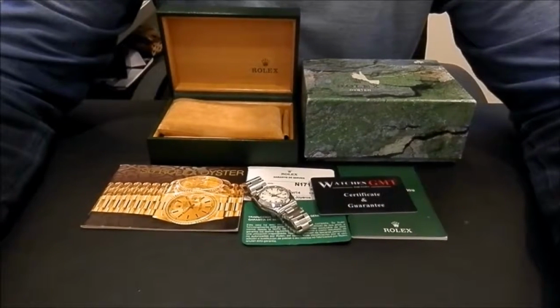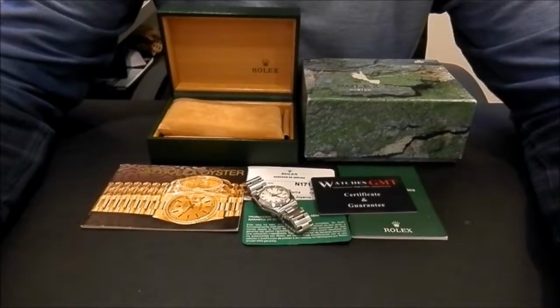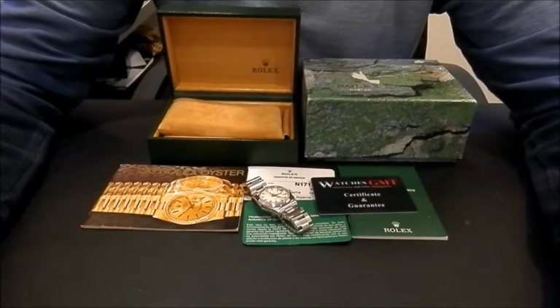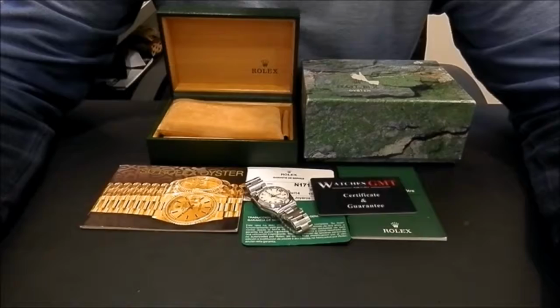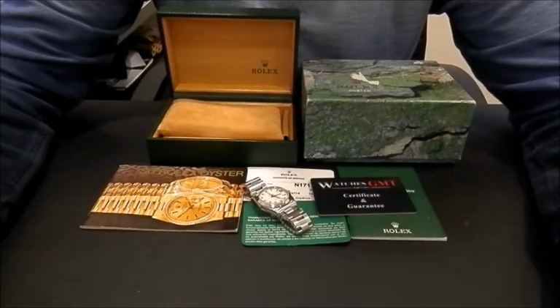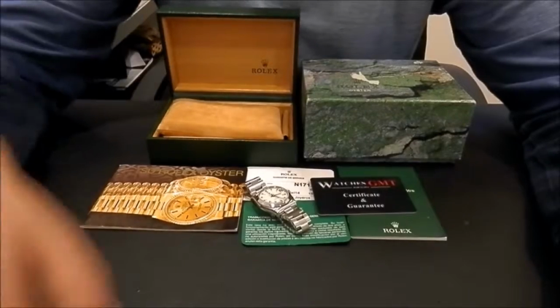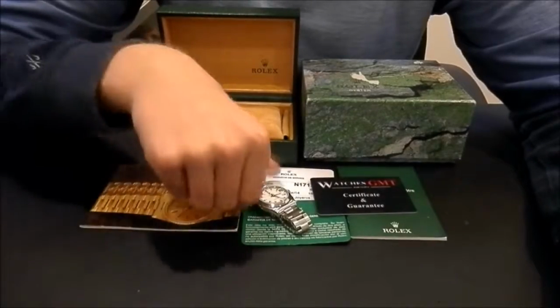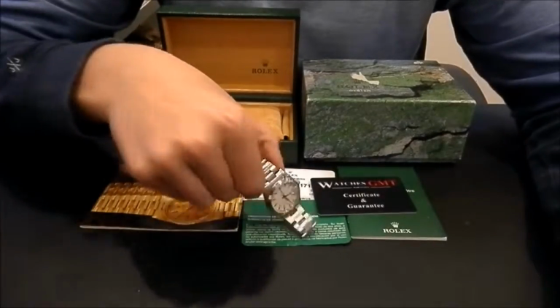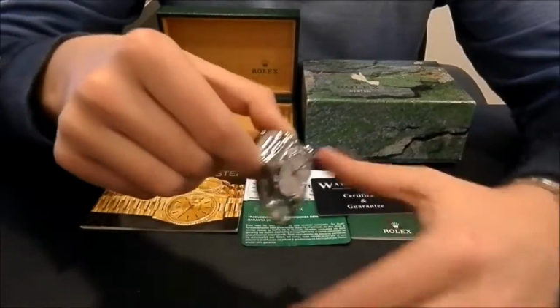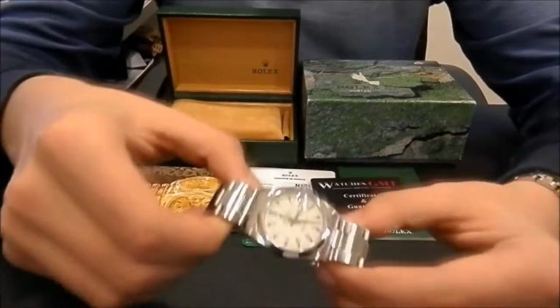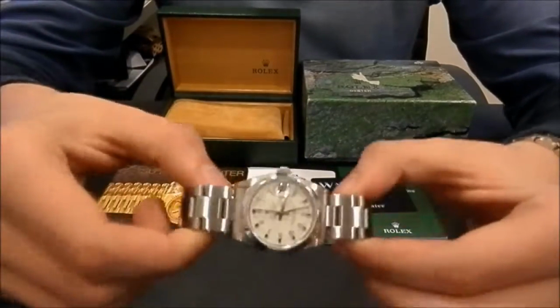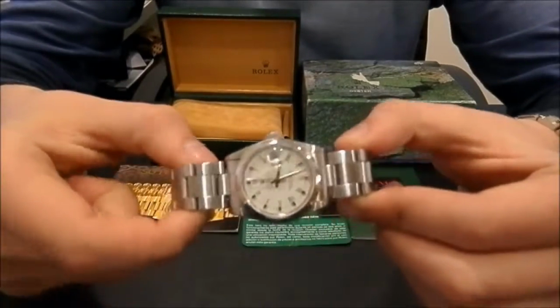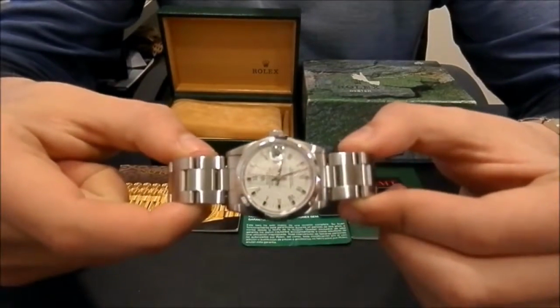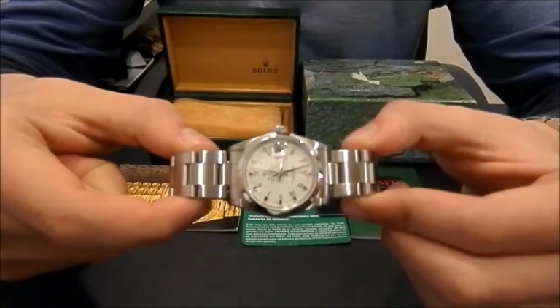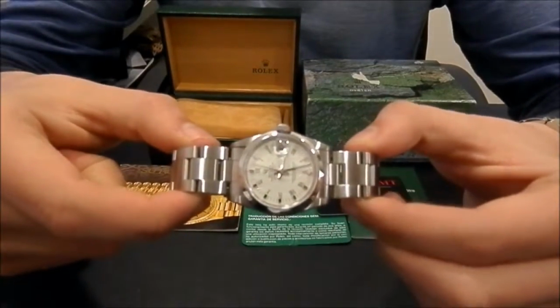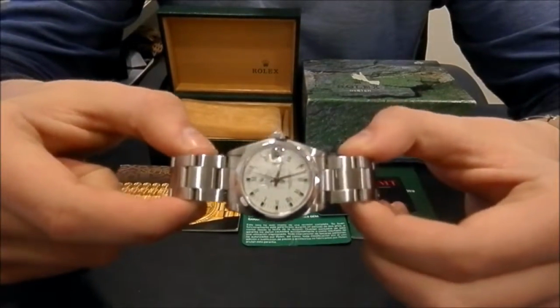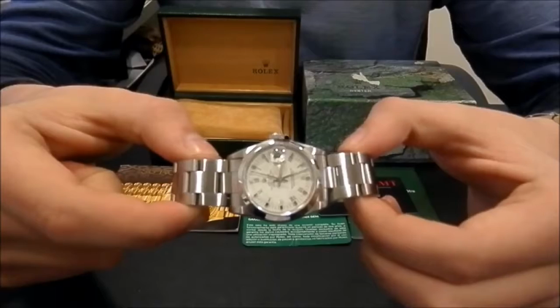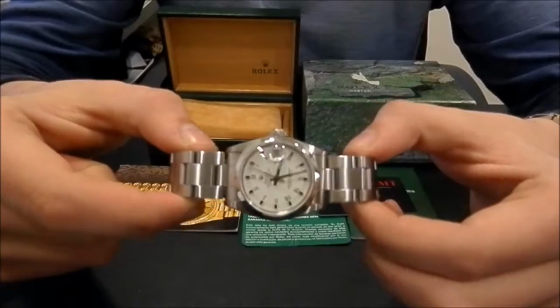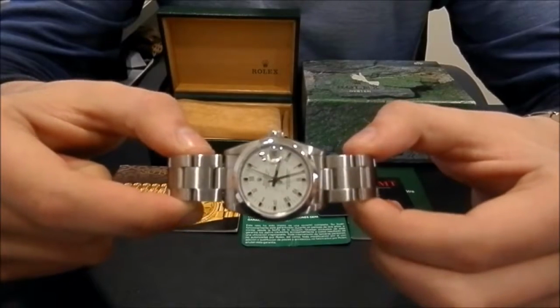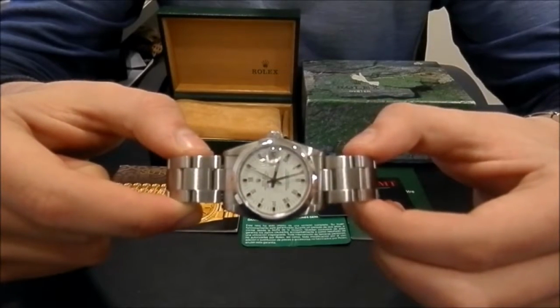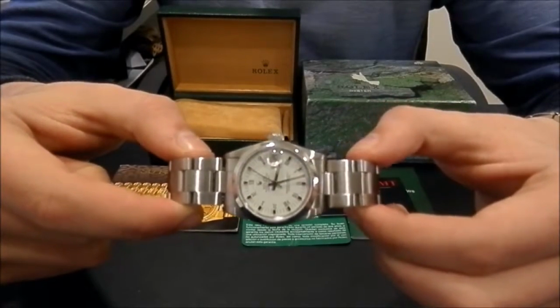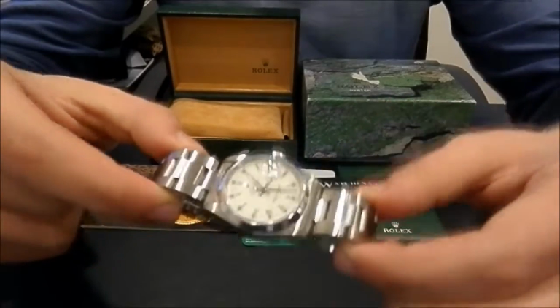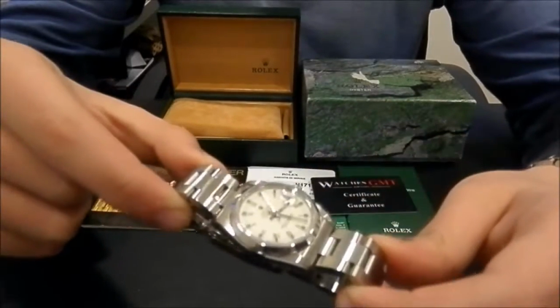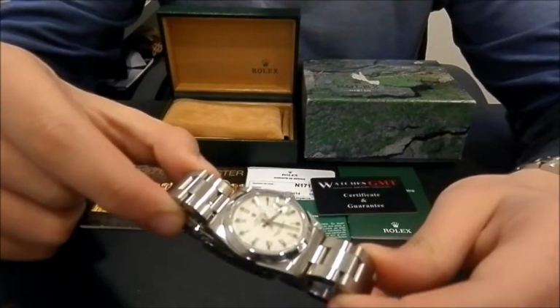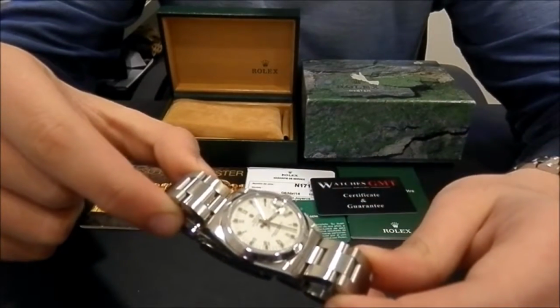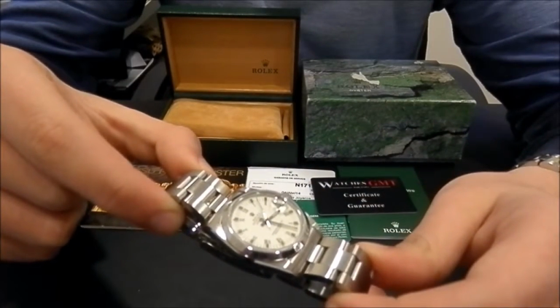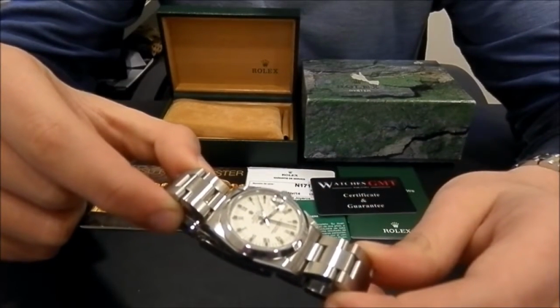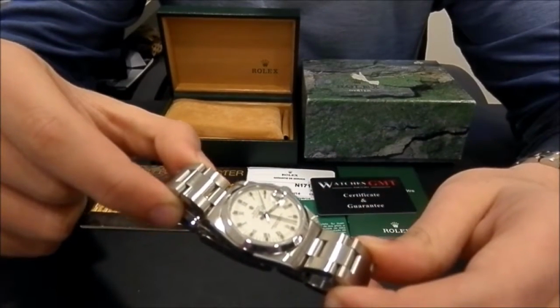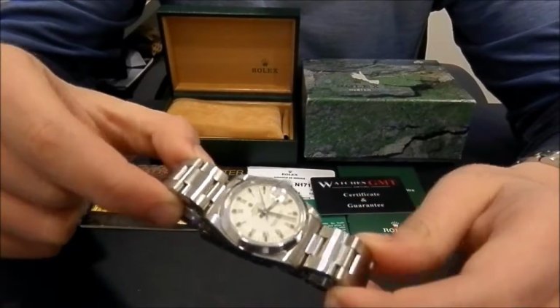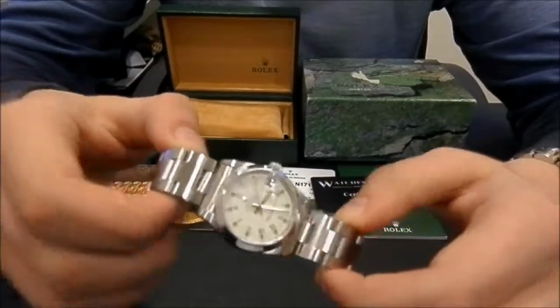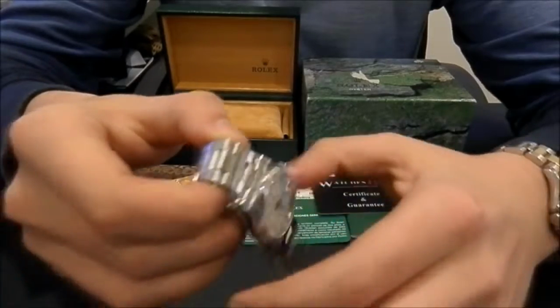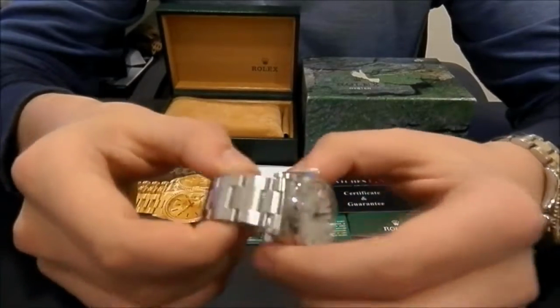Today we want to show you a Rolex. This model is the Datejust, in stainless steel, 31mm. This one is the medium size, reference 68-240.